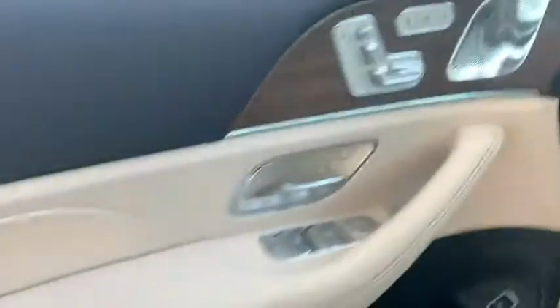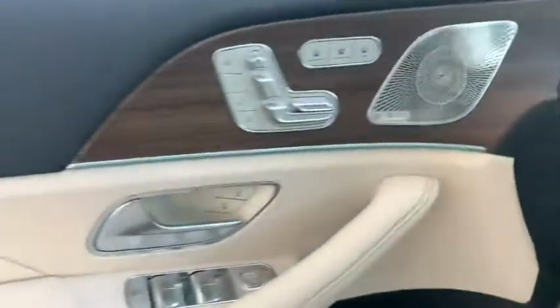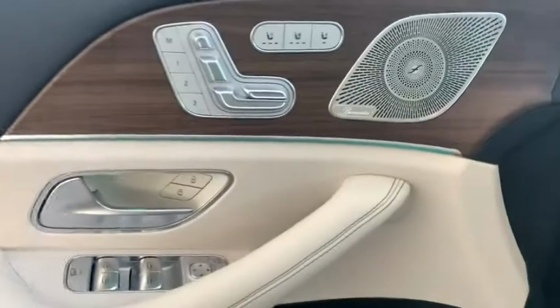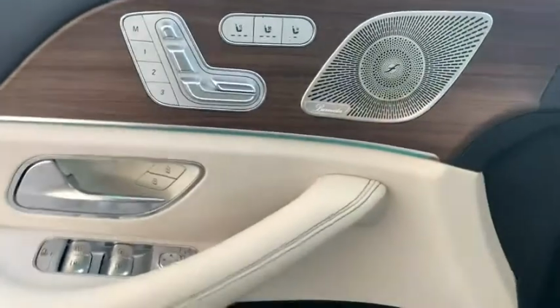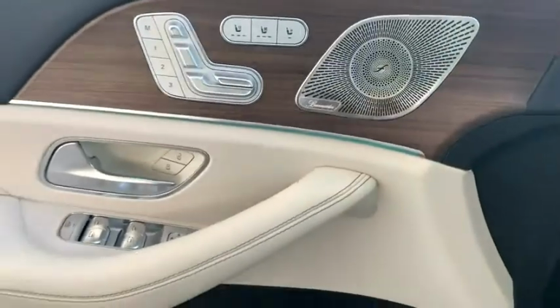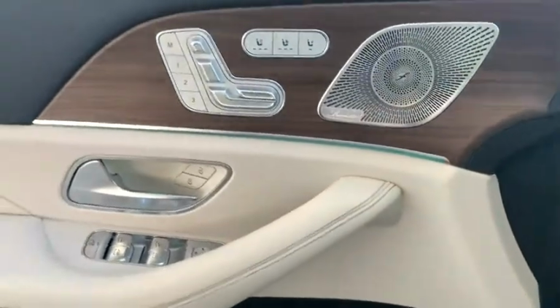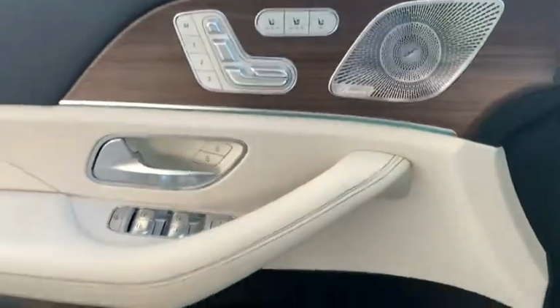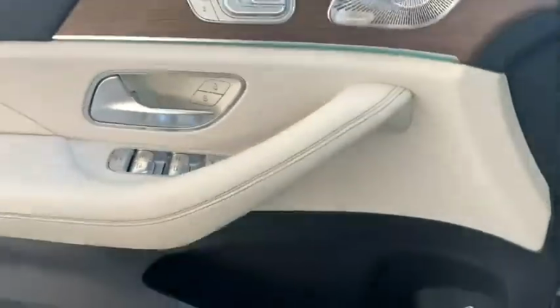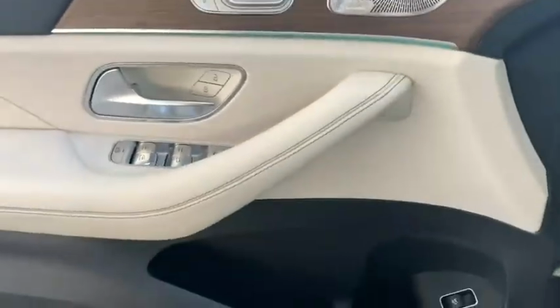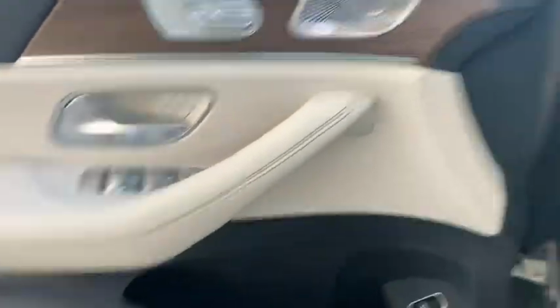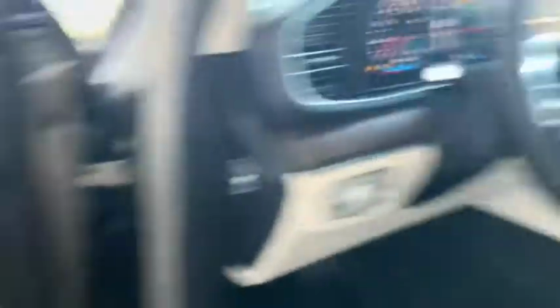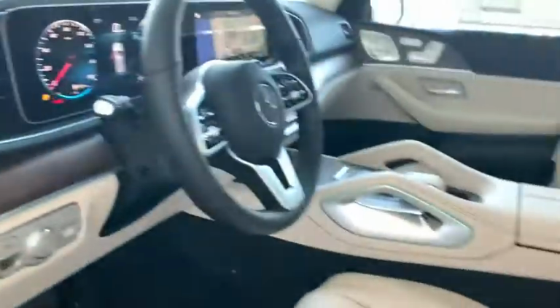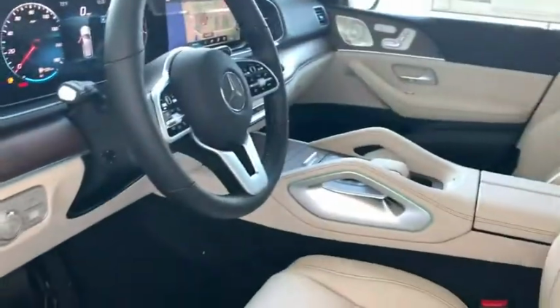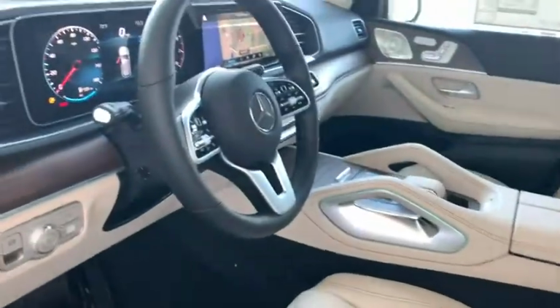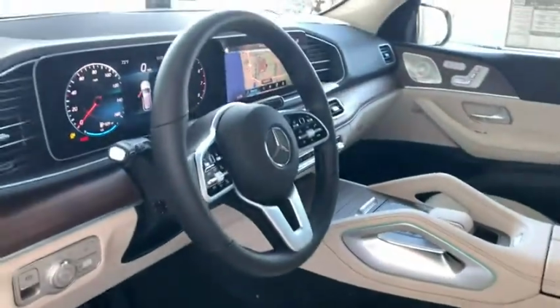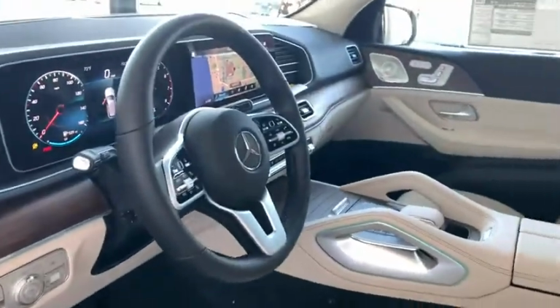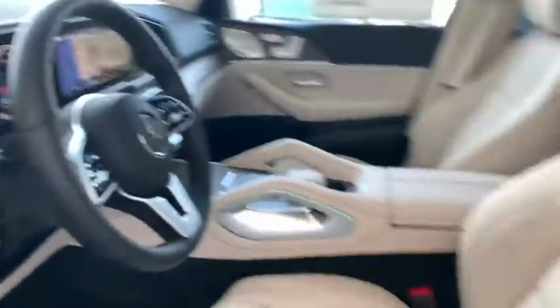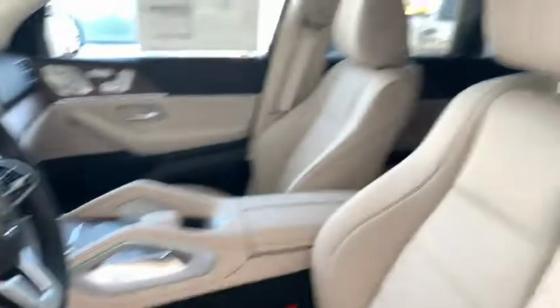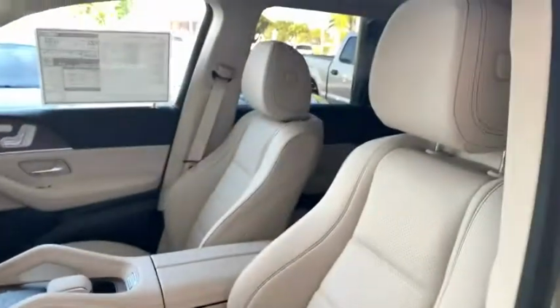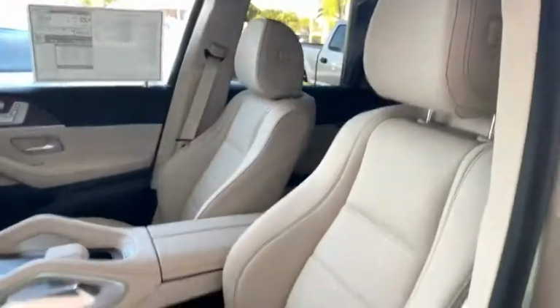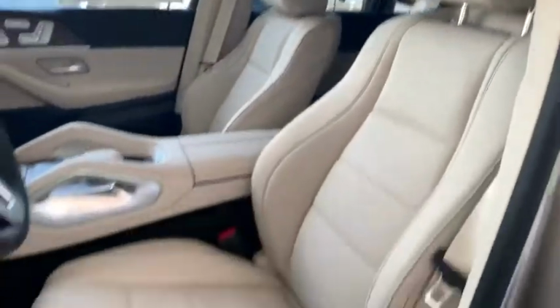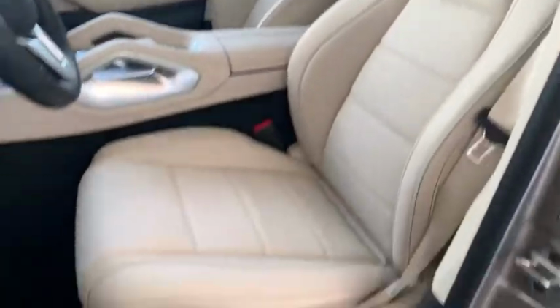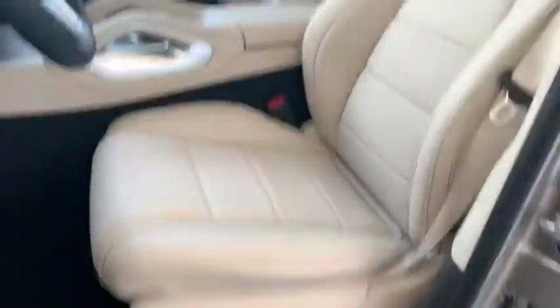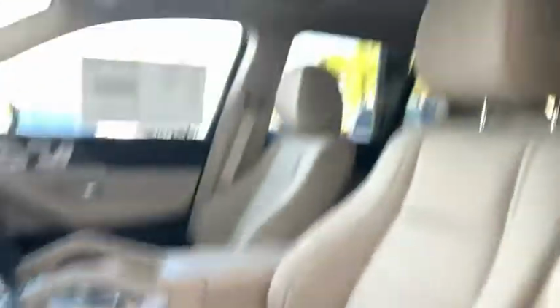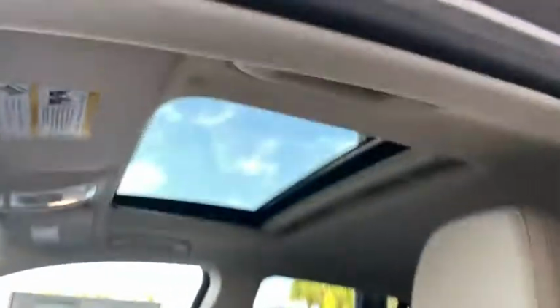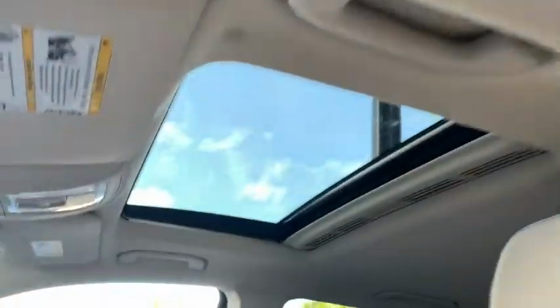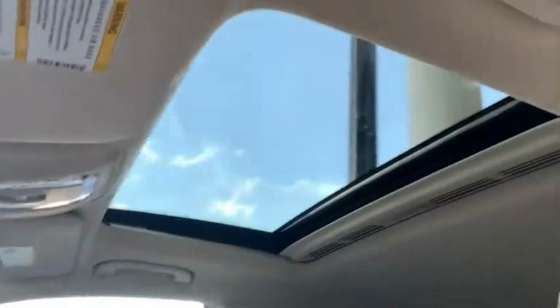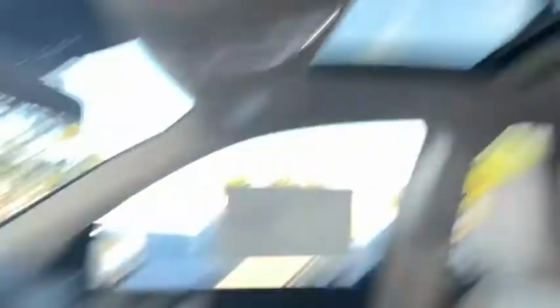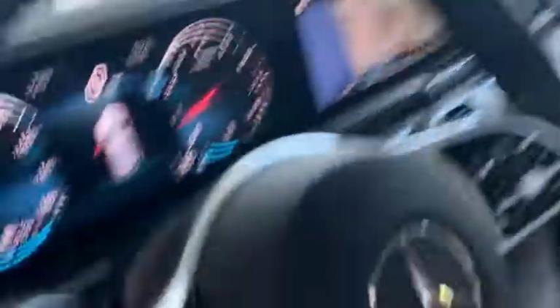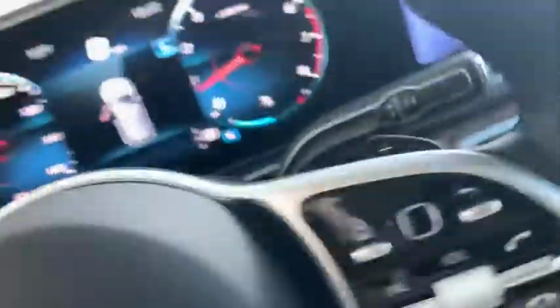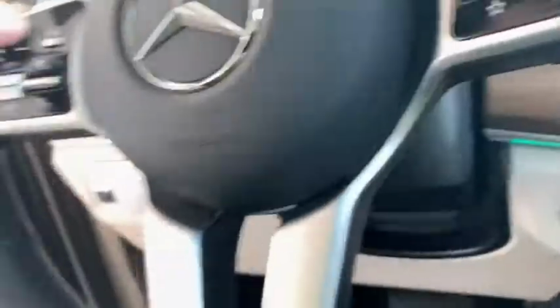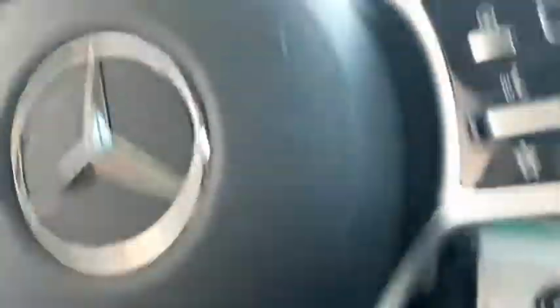Eight speakers, electronic stability control, security system, compass, trip computer, heated front seats, power windows, rear window defroster, HD radio, remote keyless entry.